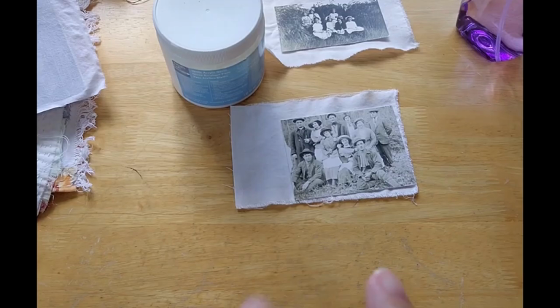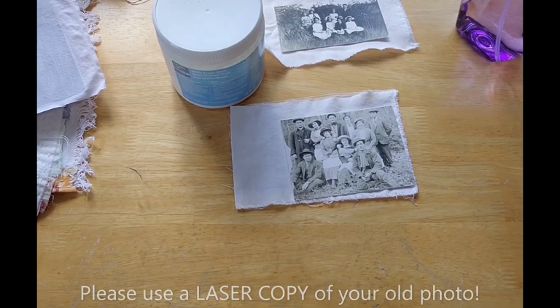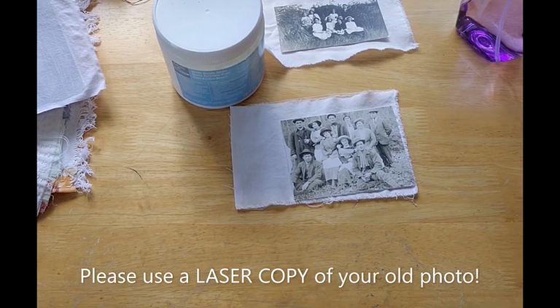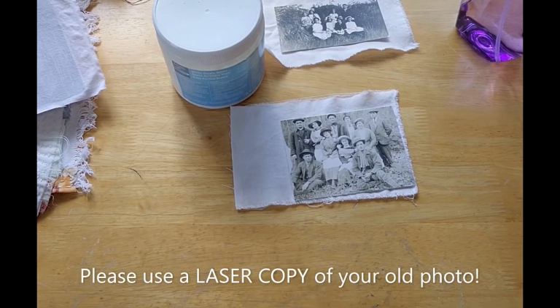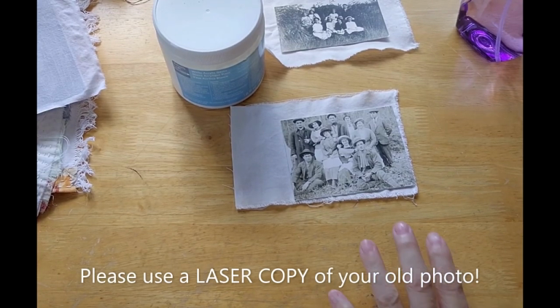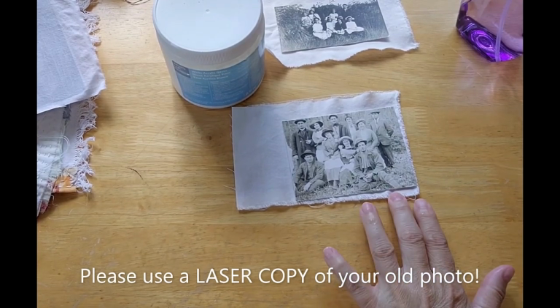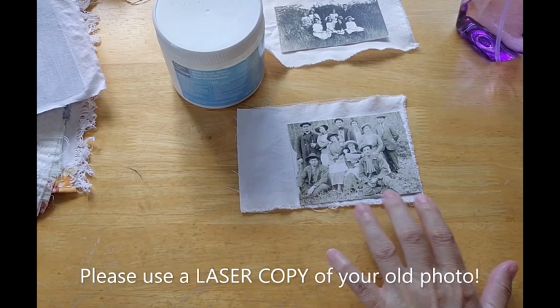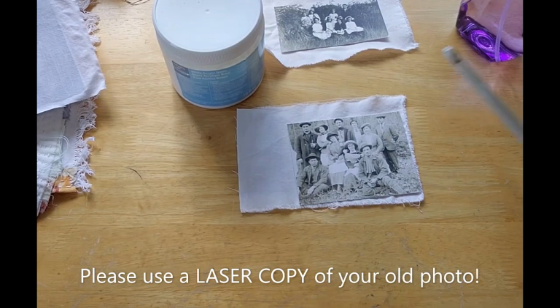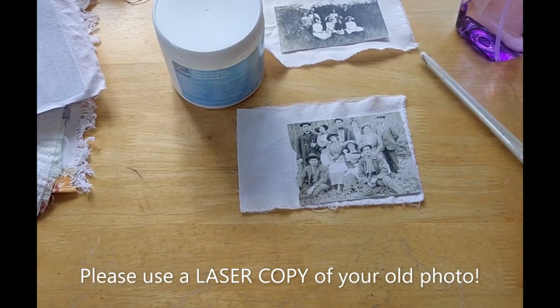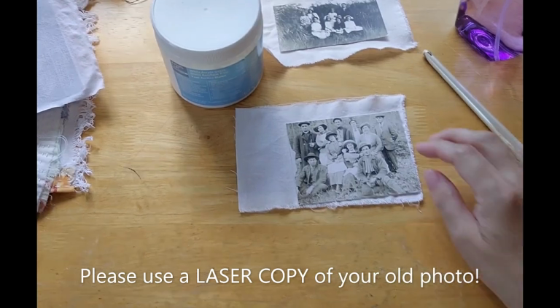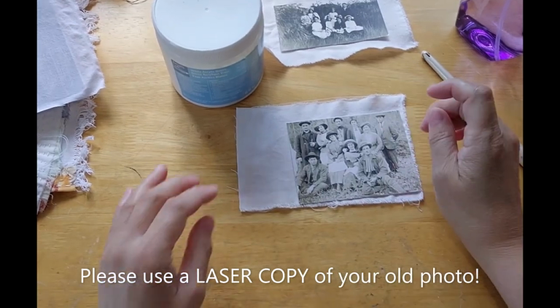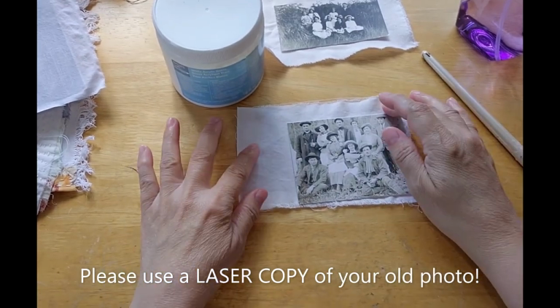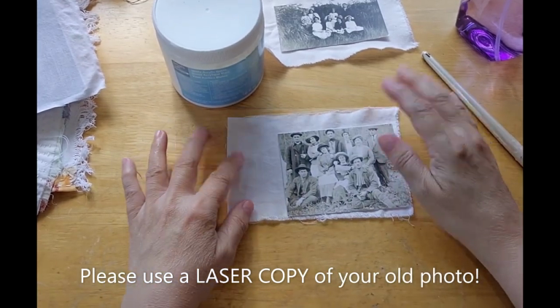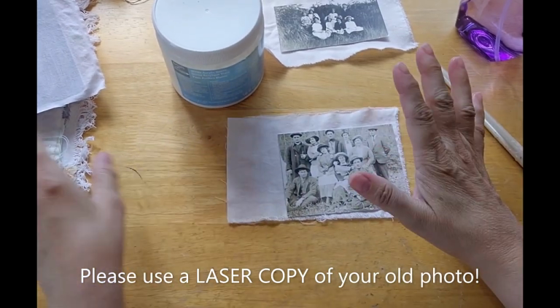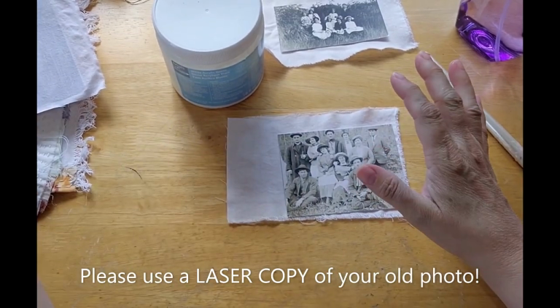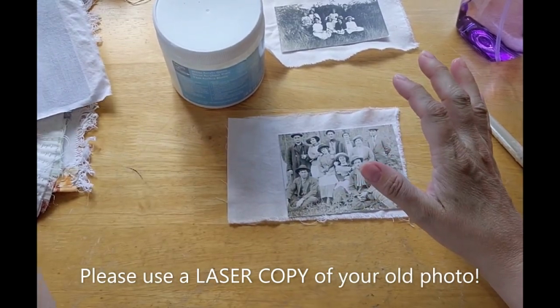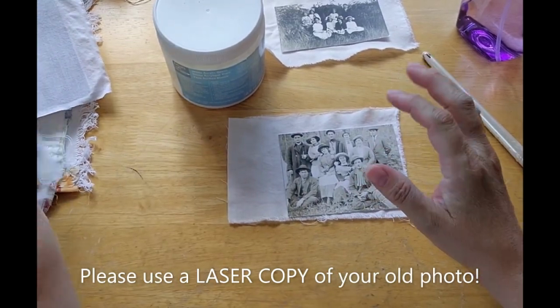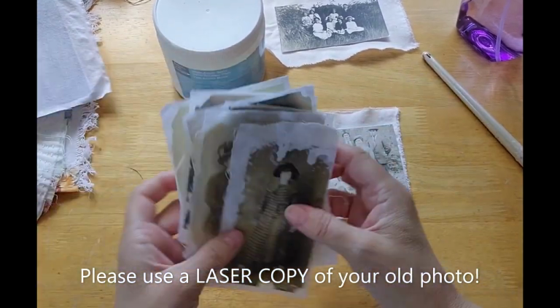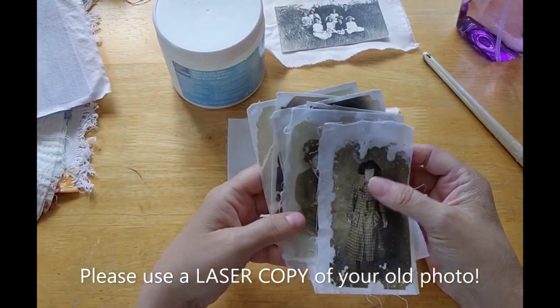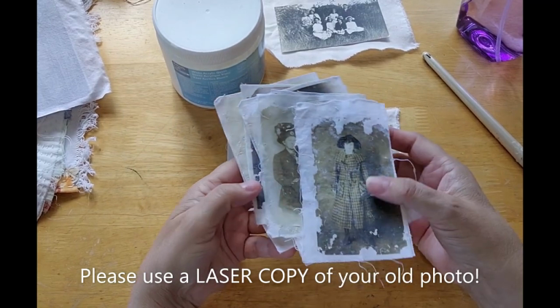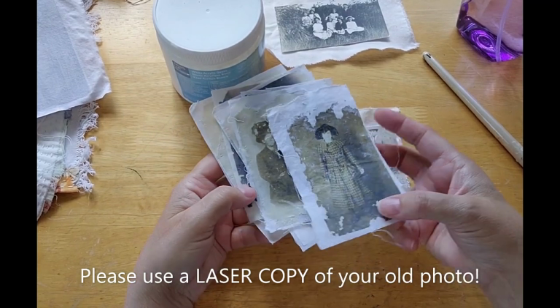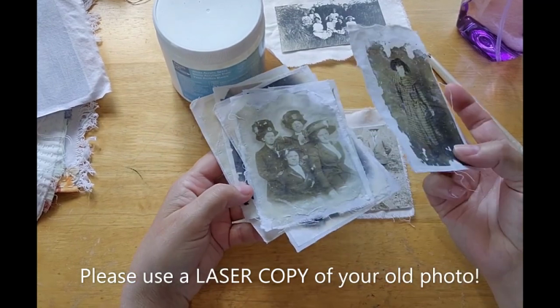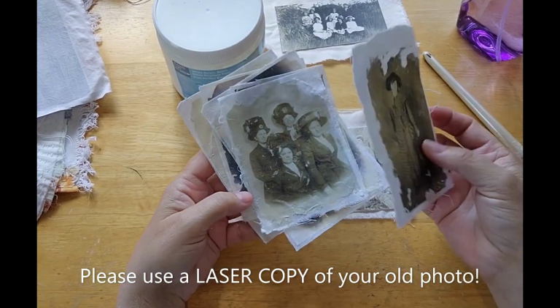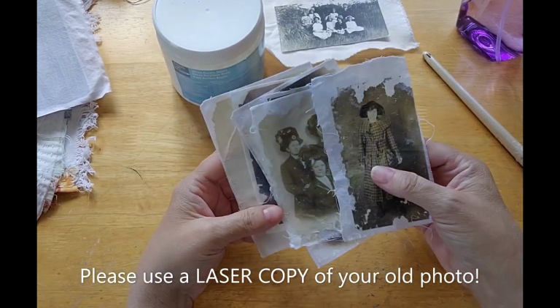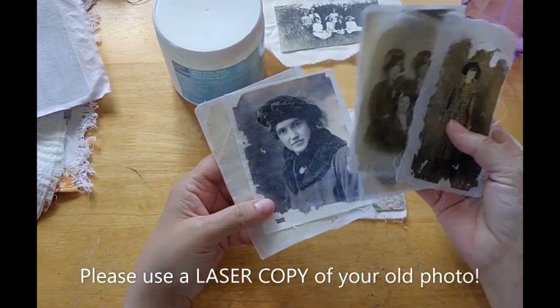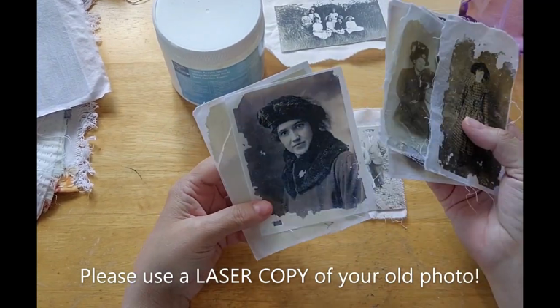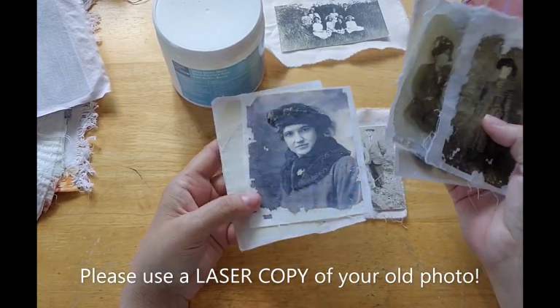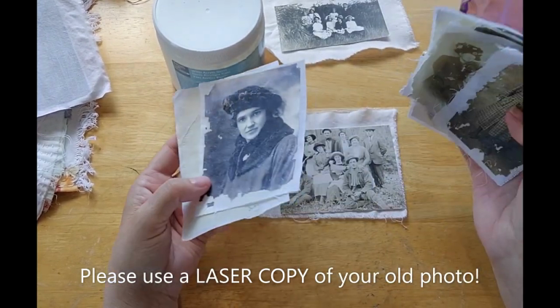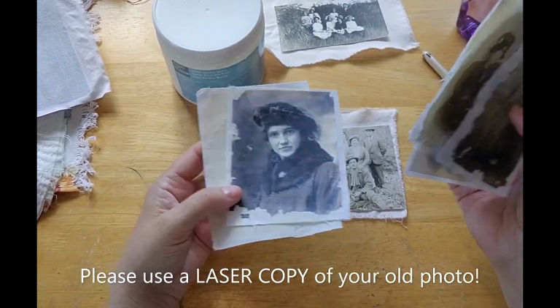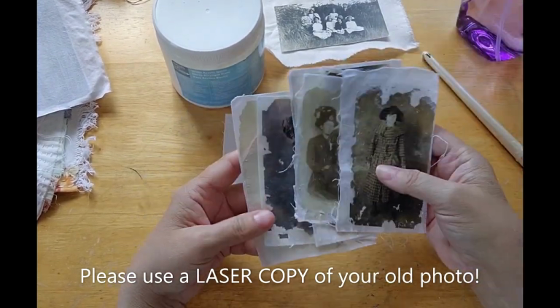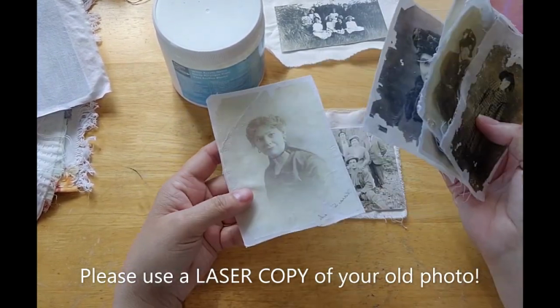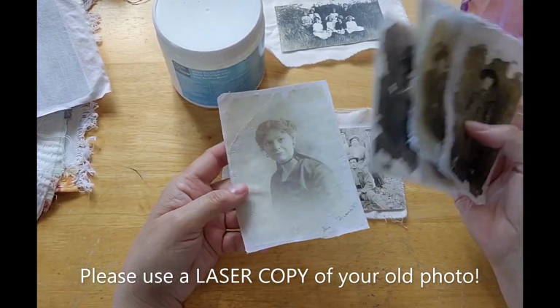Hi guys, it's Loretta with Sparrowhacker Designs. Welcome back to my channel. Today I'm going to try to show you how I did the images transferred to fabric.